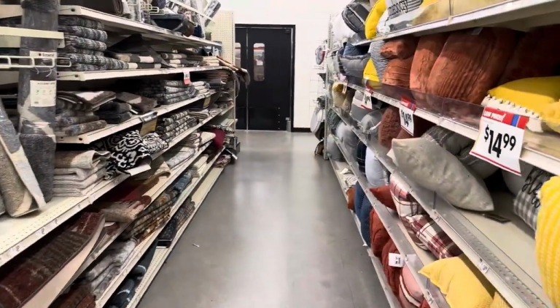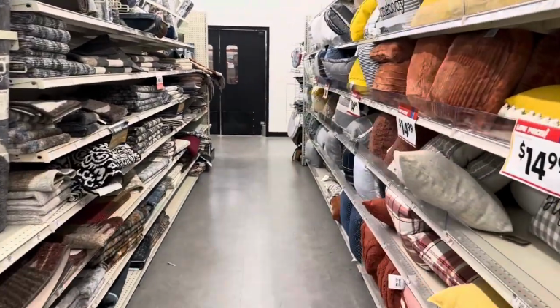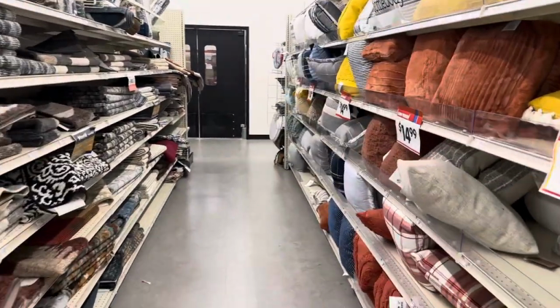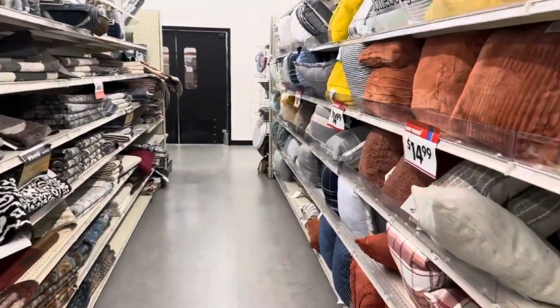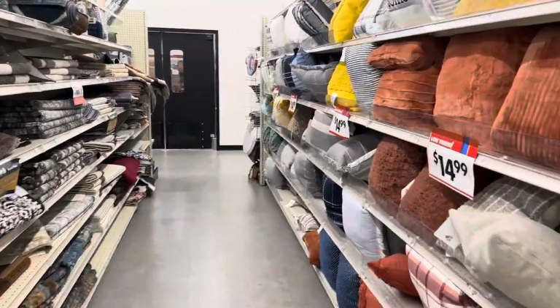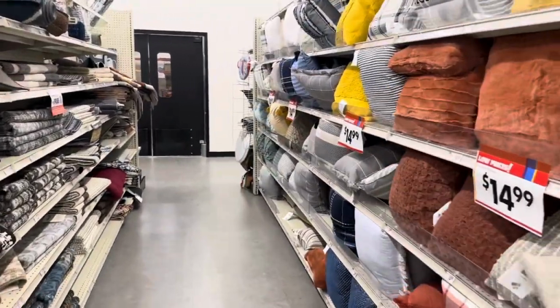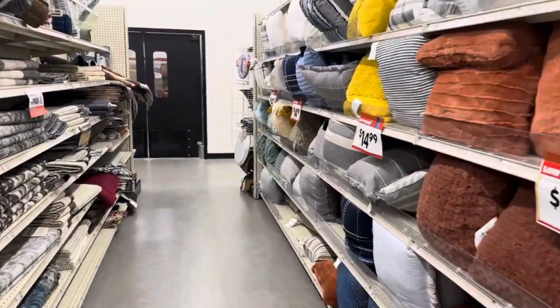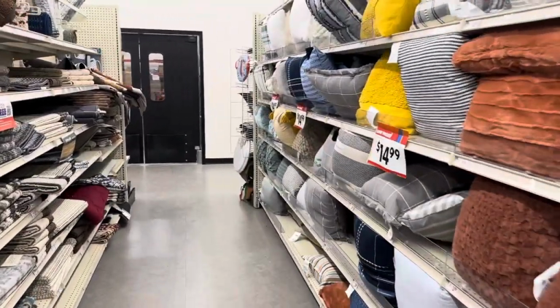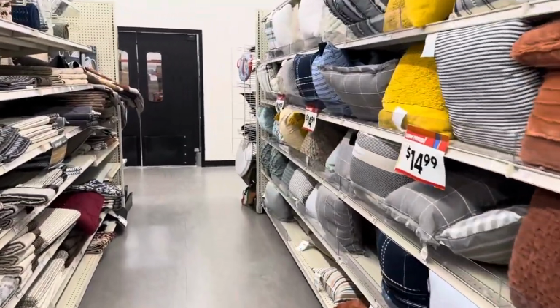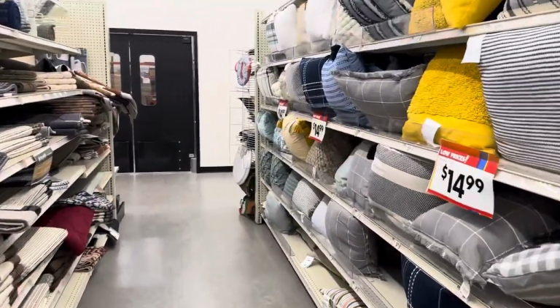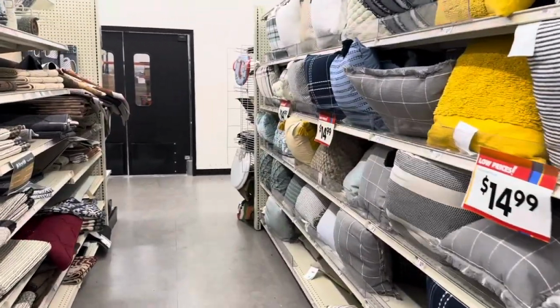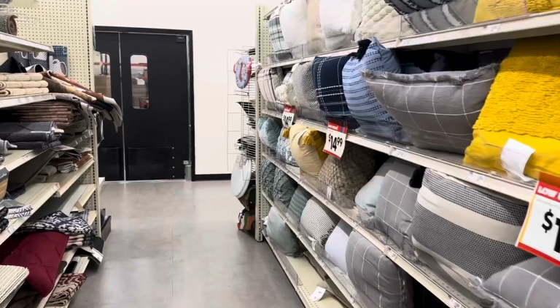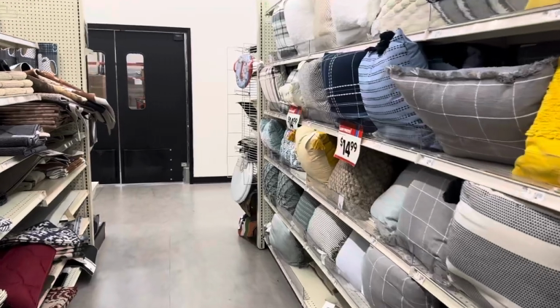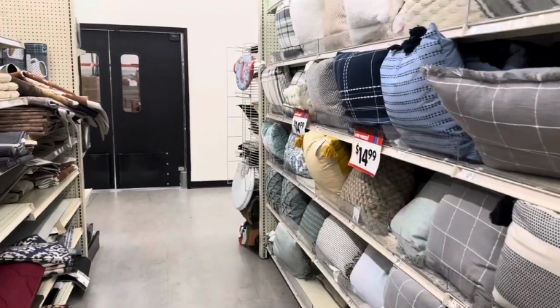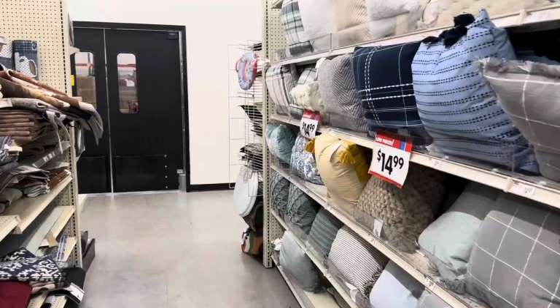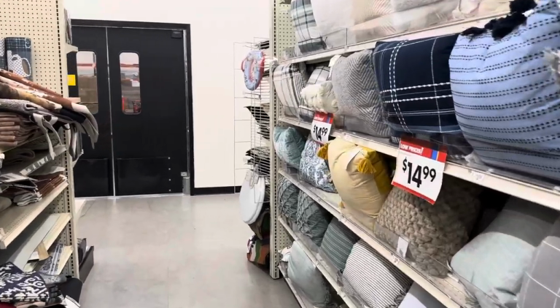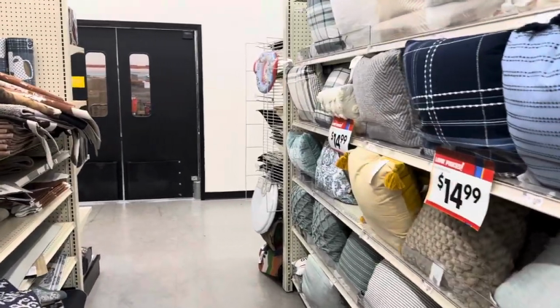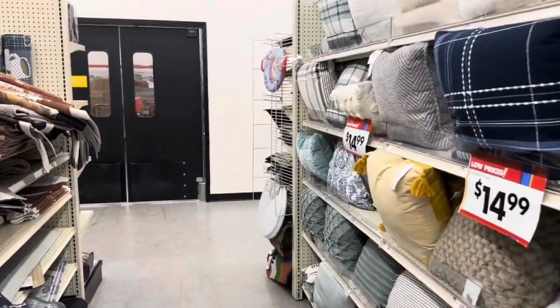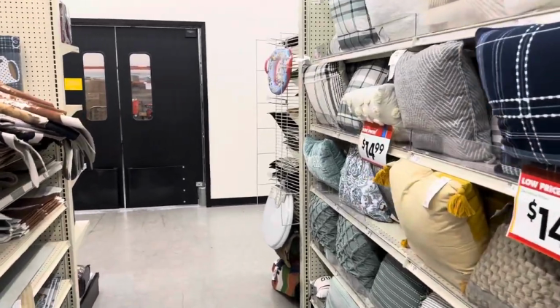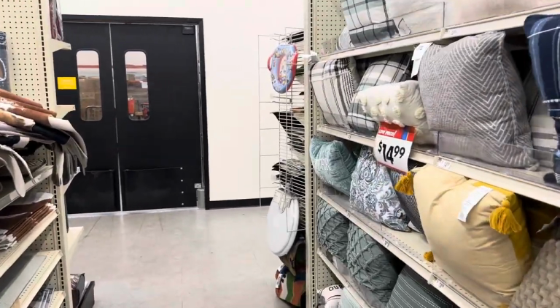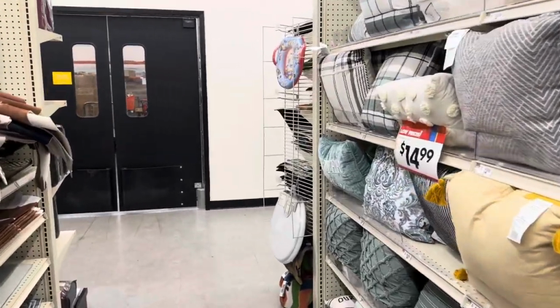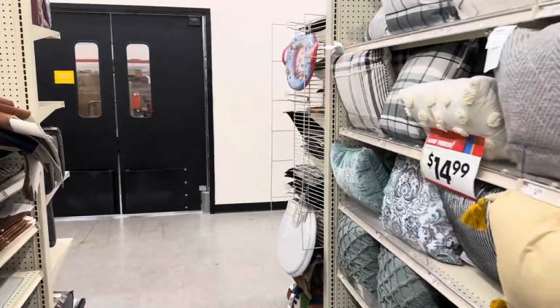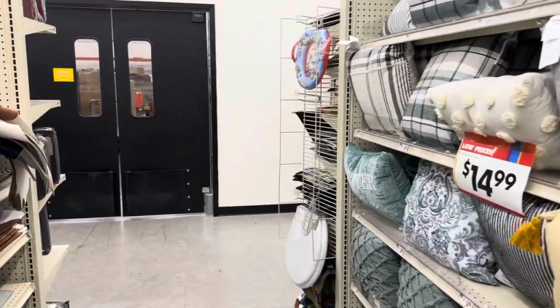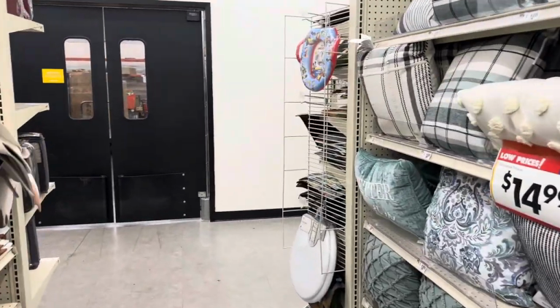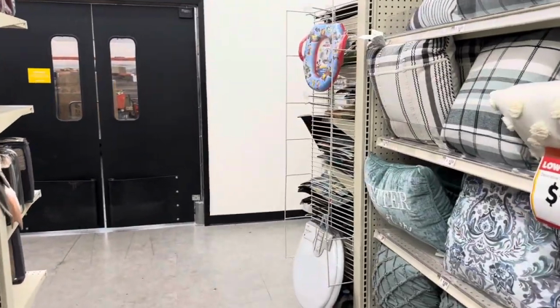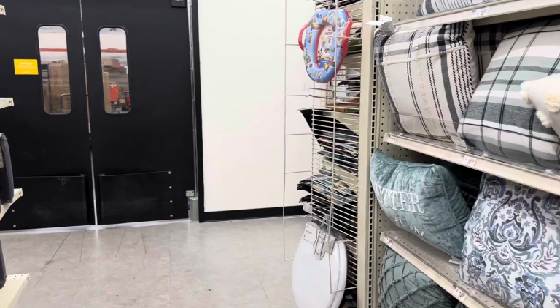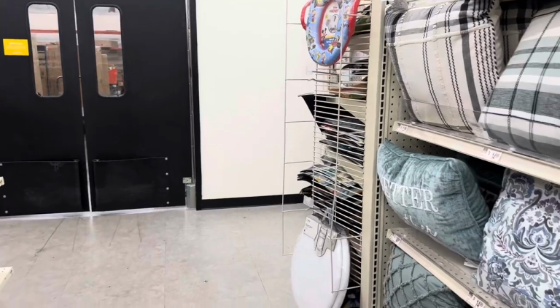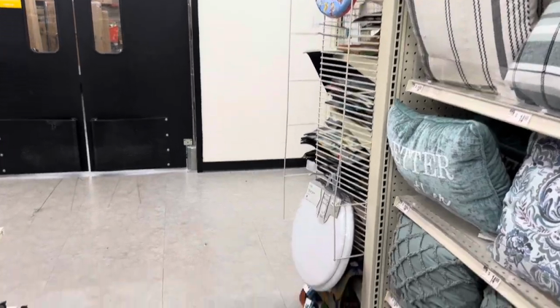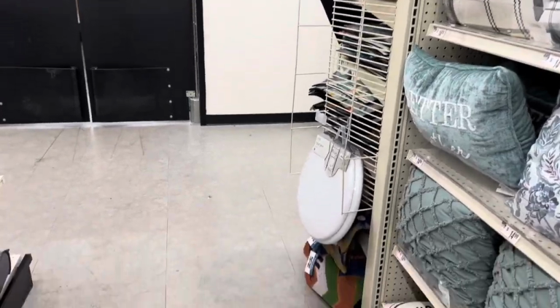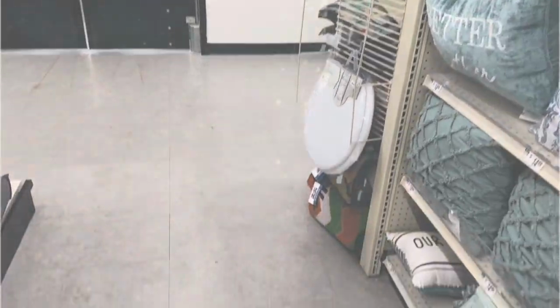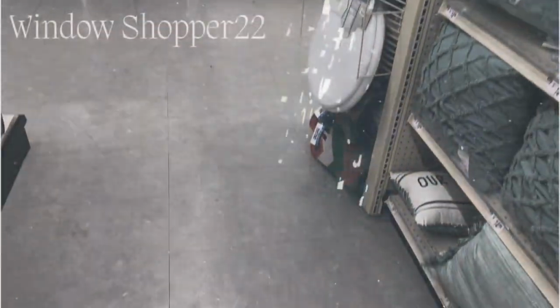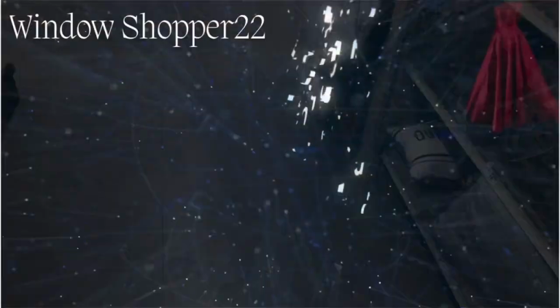Well, alright guys, that's the end of our Big Lots tour here today. Thank you all so much for stopping by — don't forget to like, share, and subscribe to the channel, and I'll see y'all in the next one!